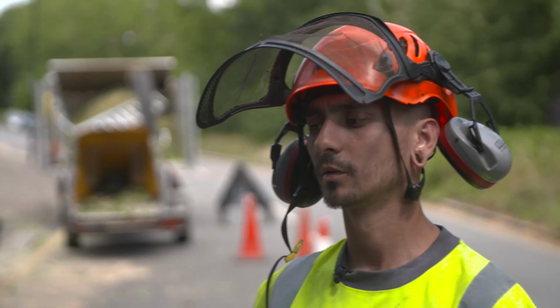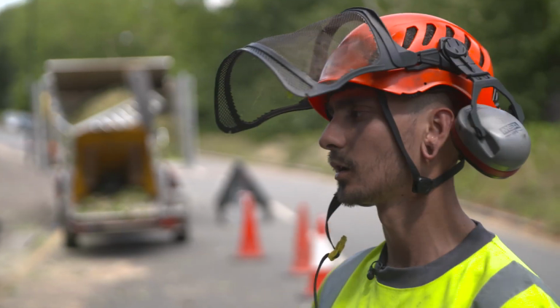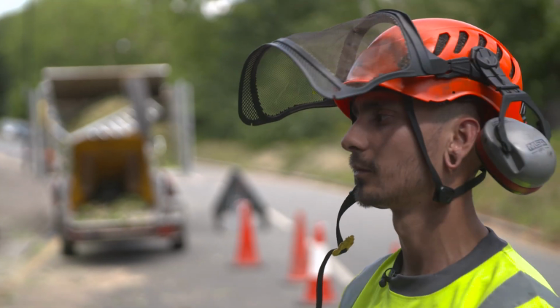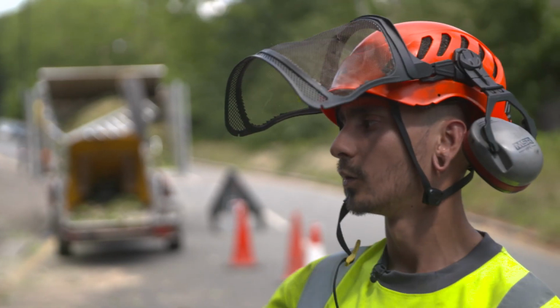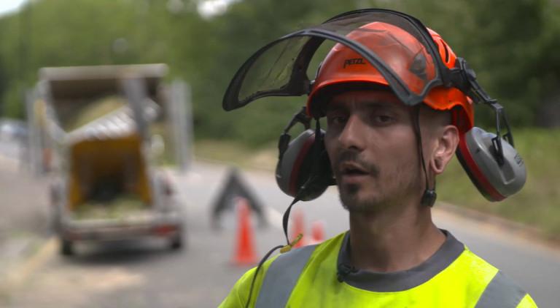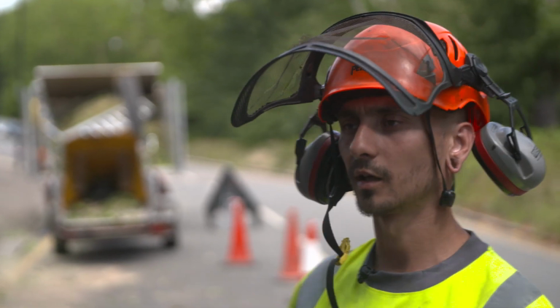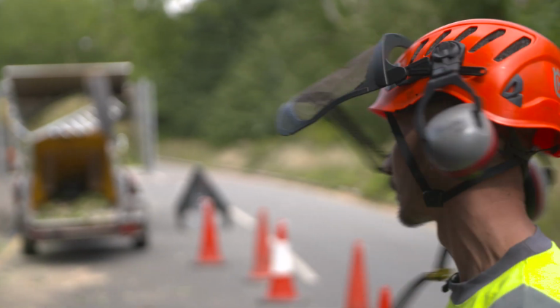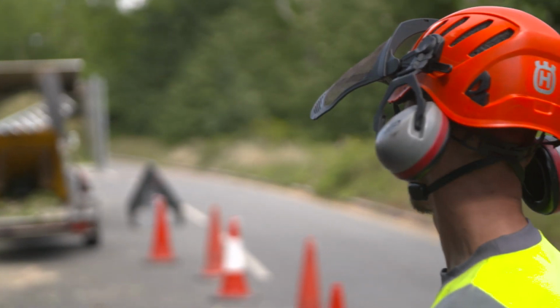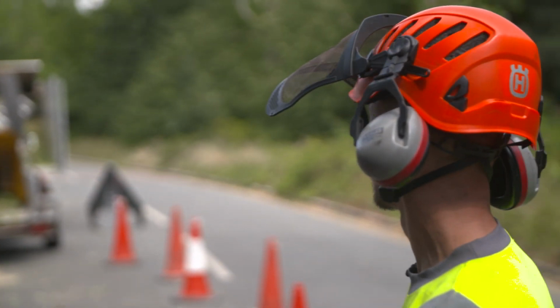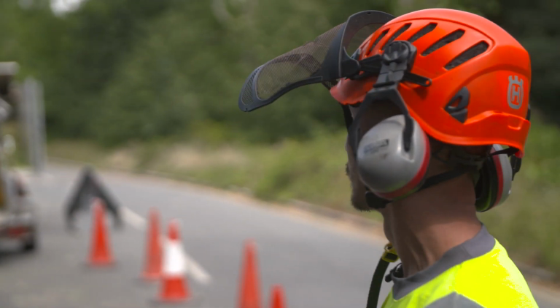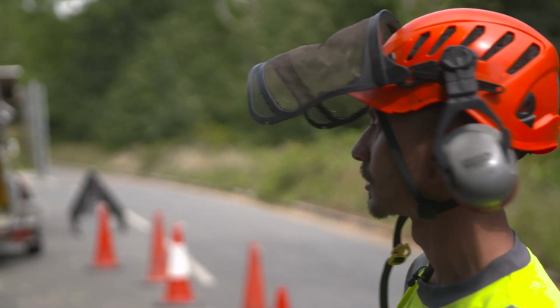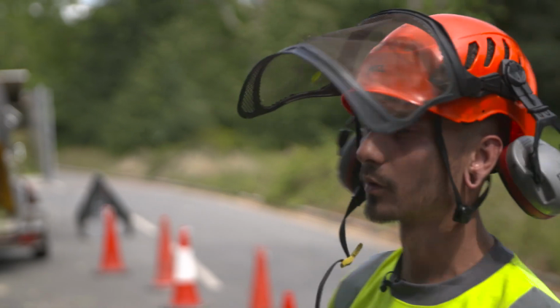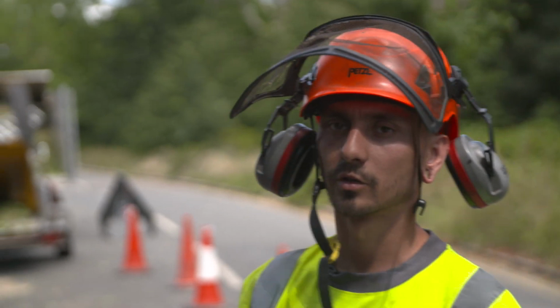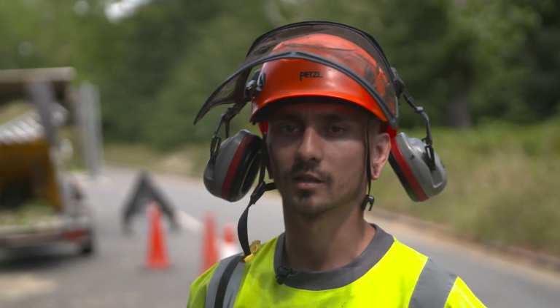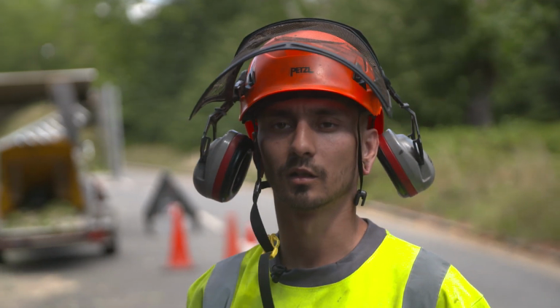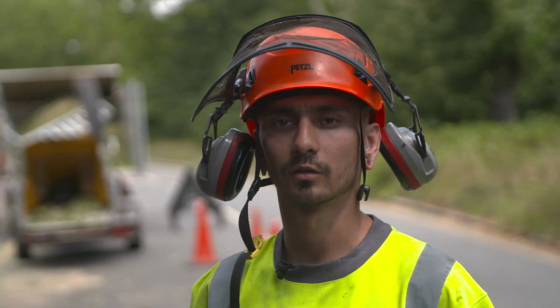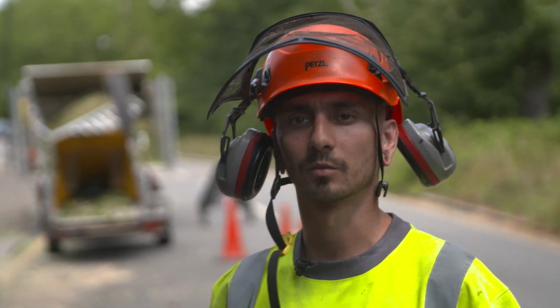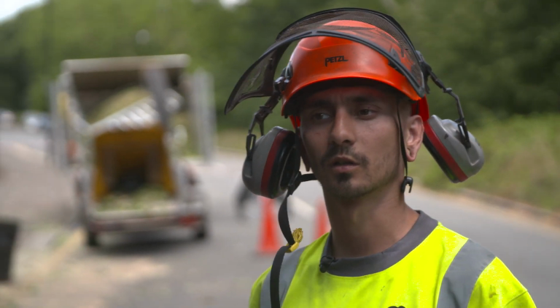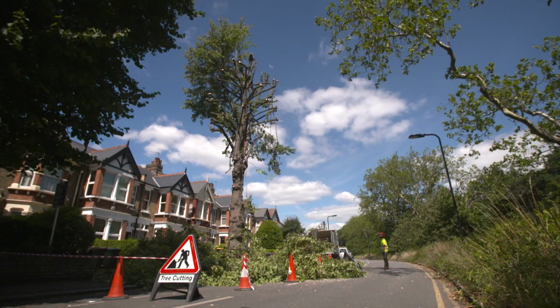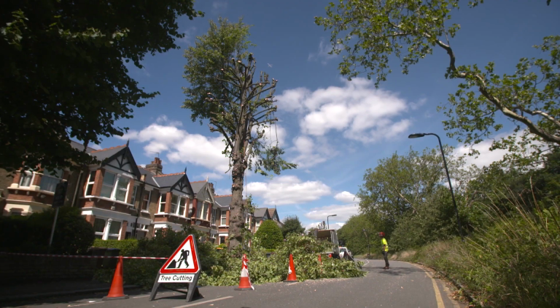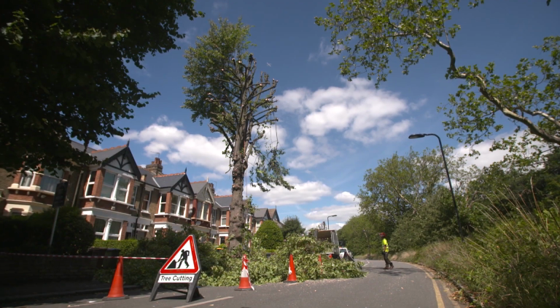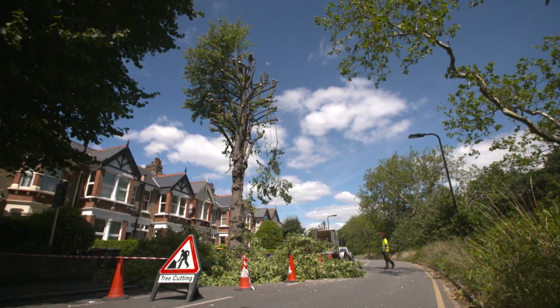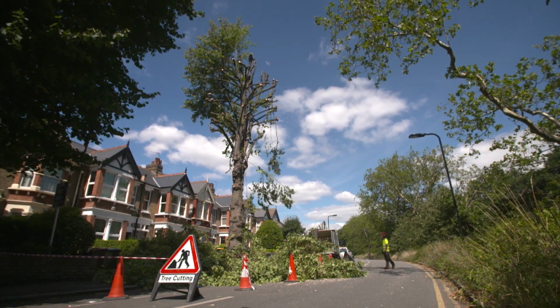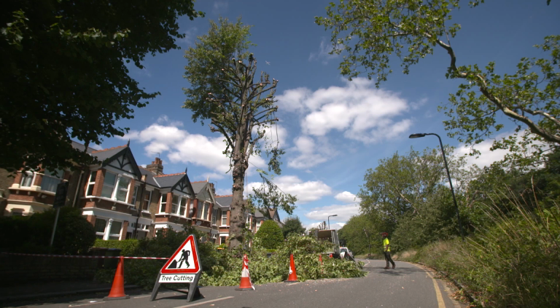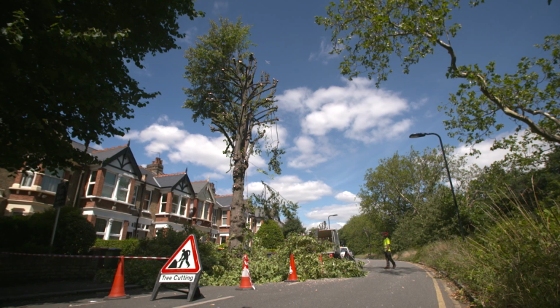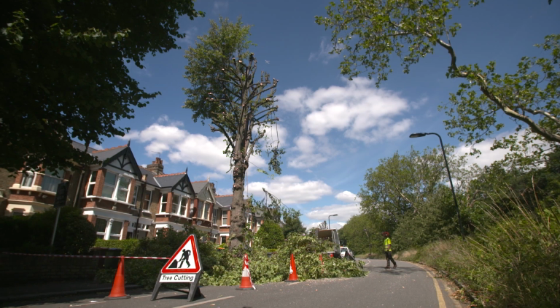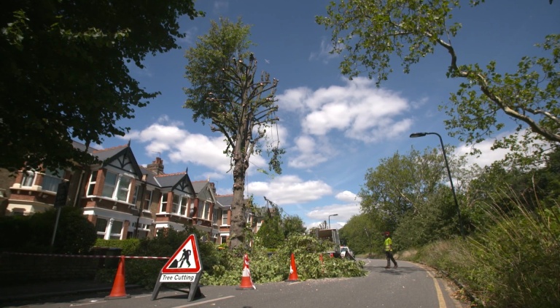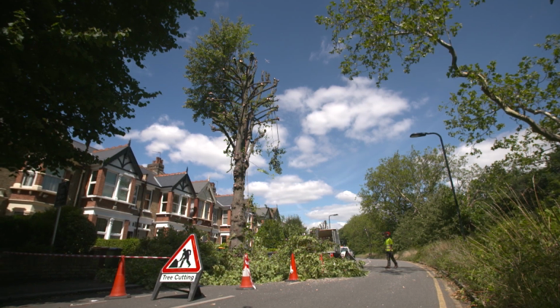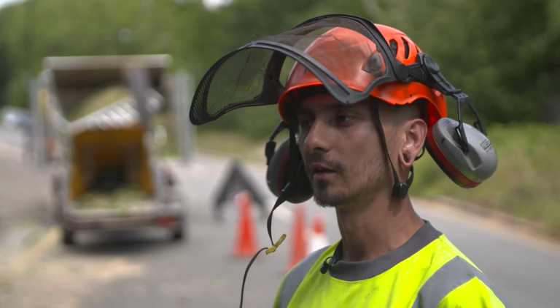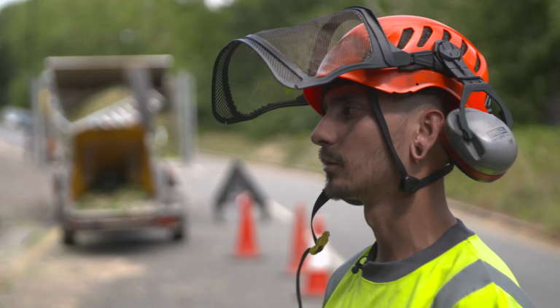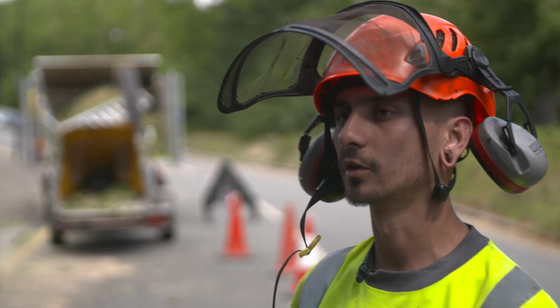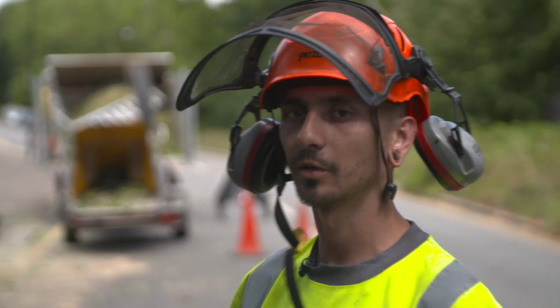We turn up, we put barriers out as you can see. You make sure that you've got one or two guys standing in the road just to make sure — for passers, fire, traffic — that no one's coming out of their houses and stuff.